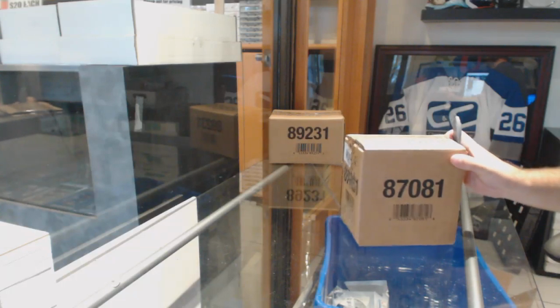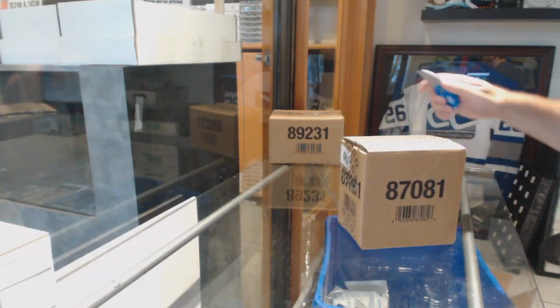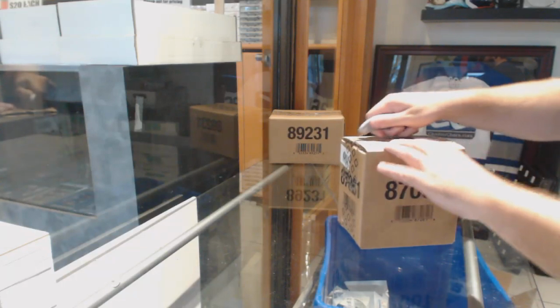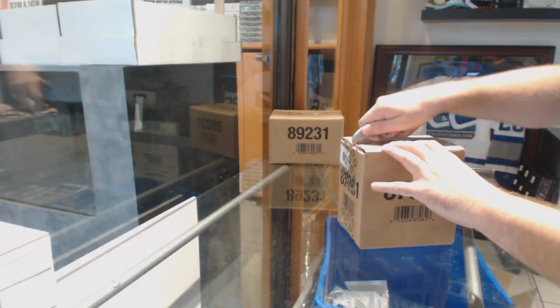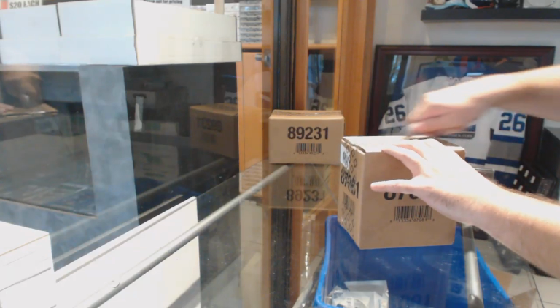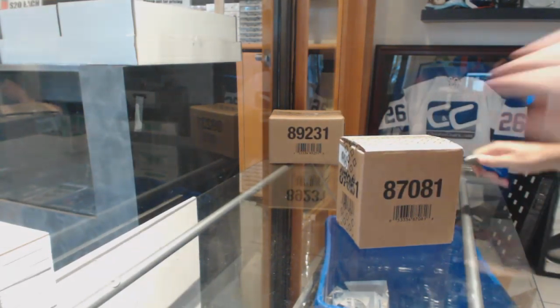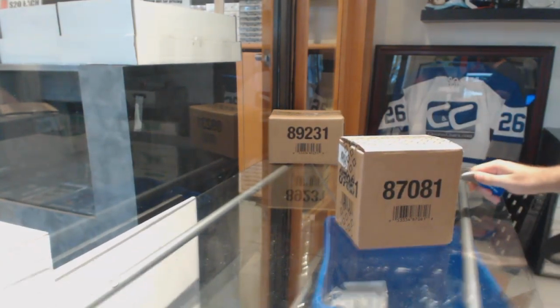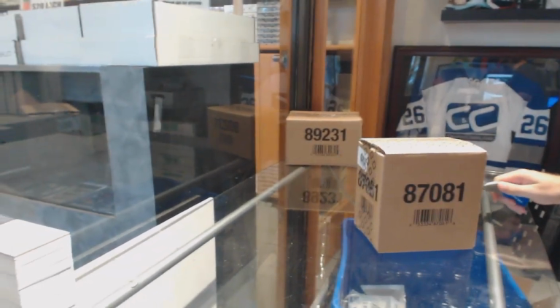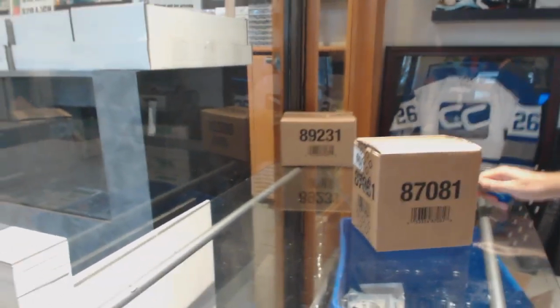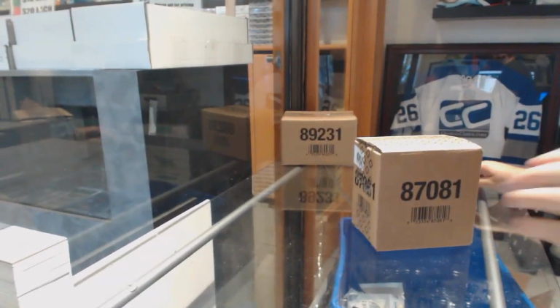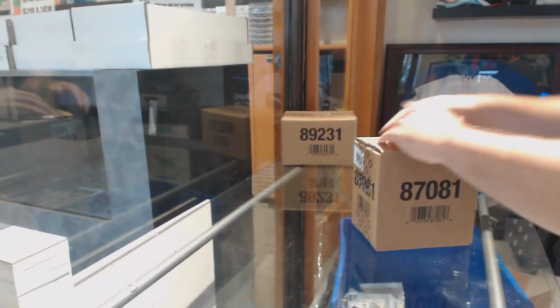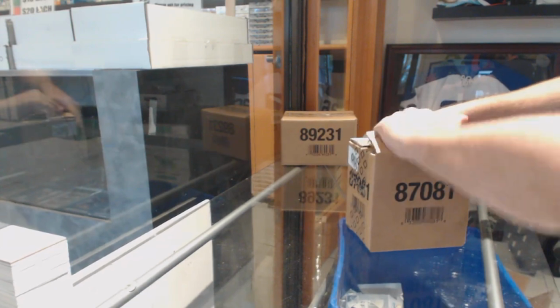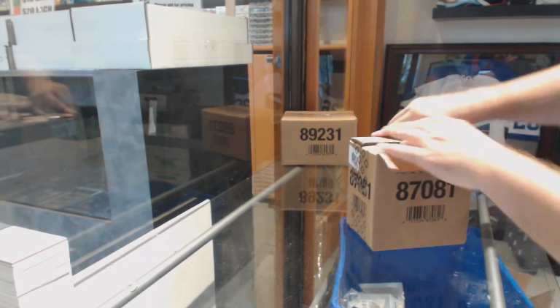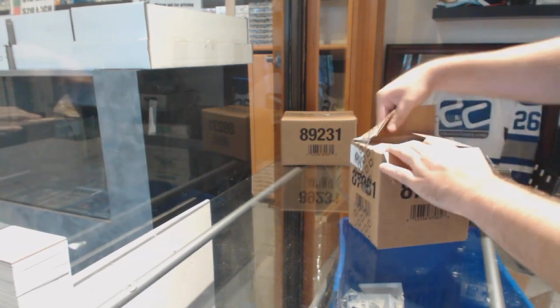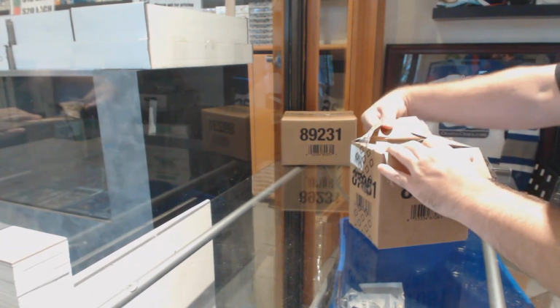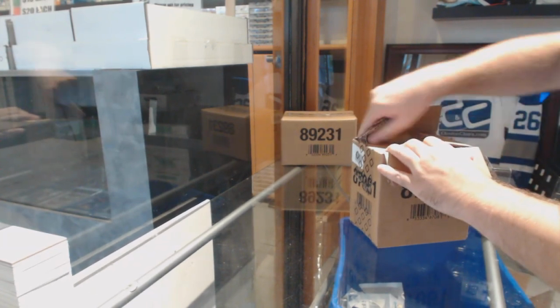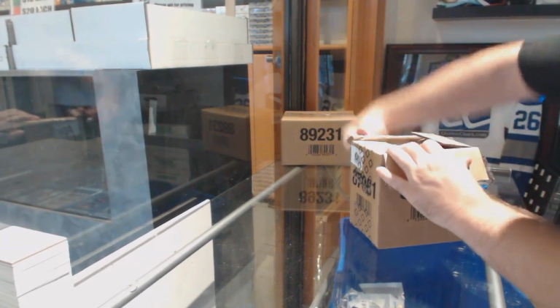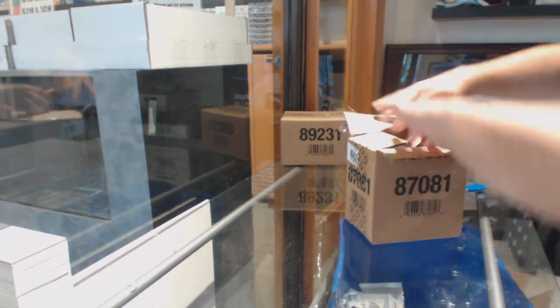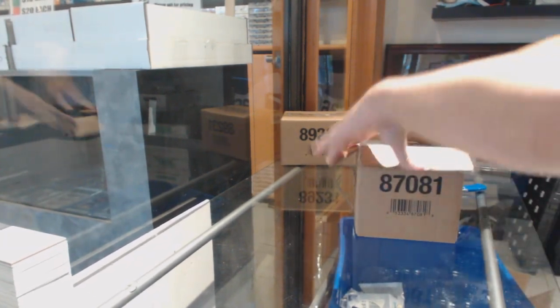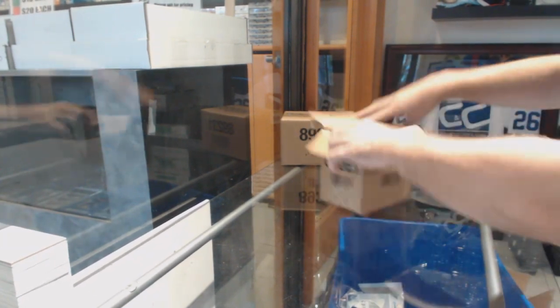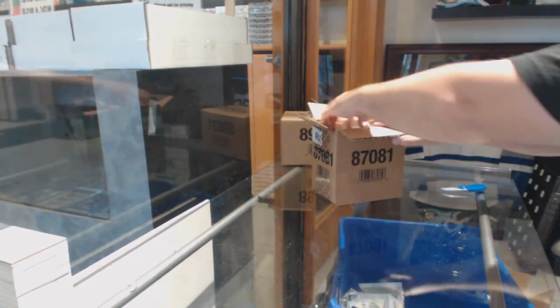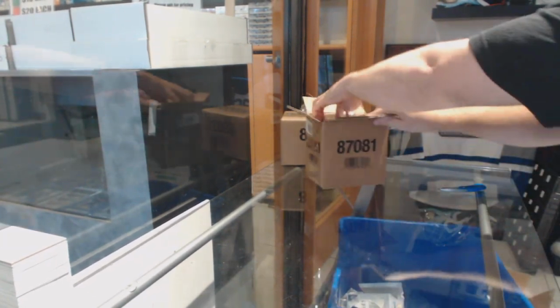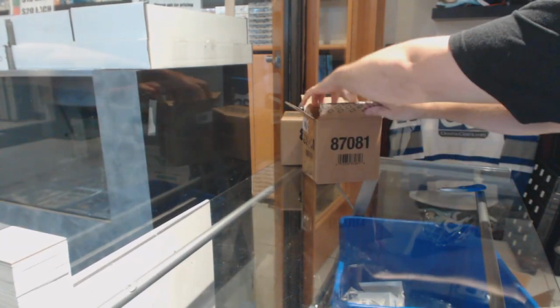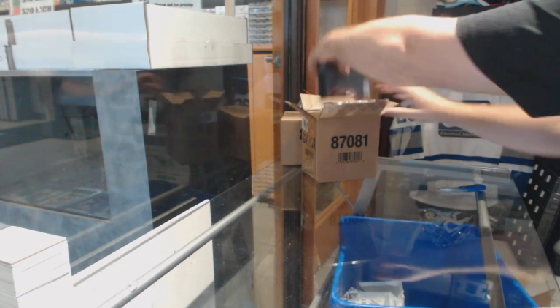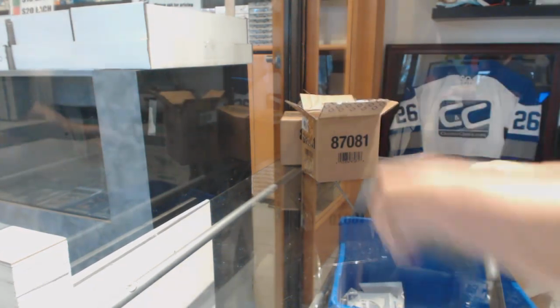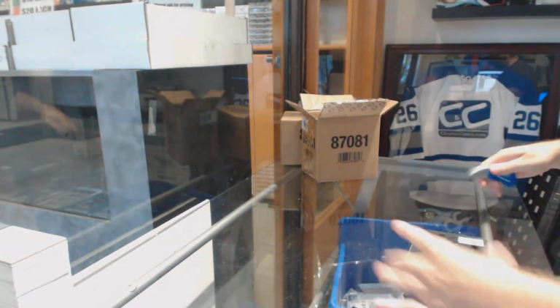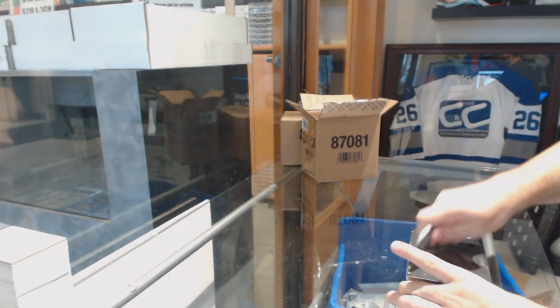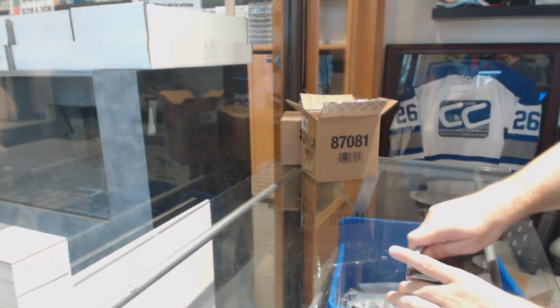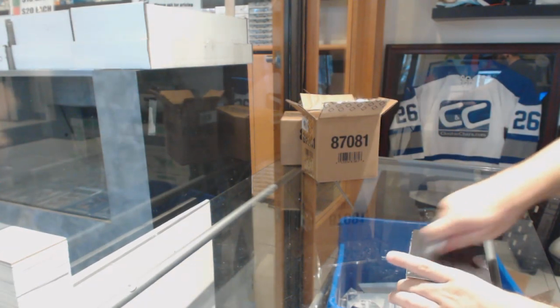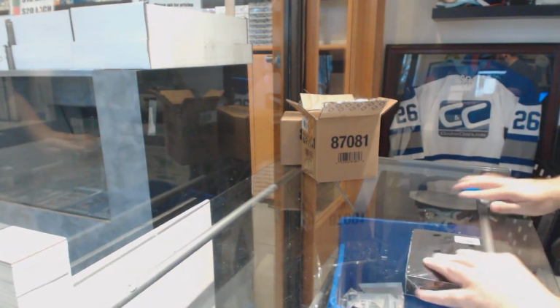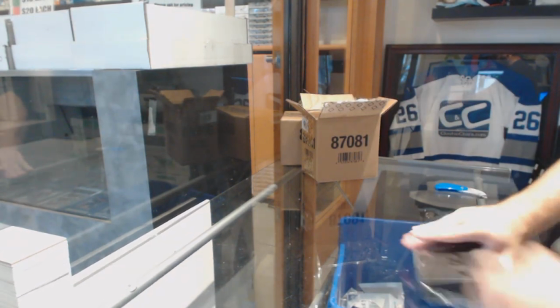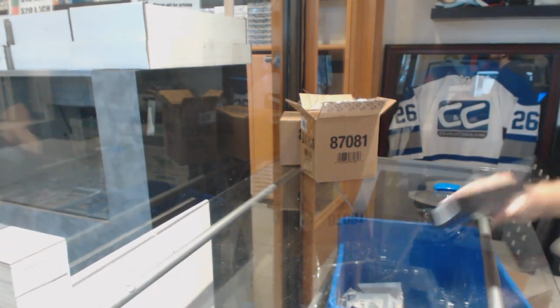Here we go, starting off CD break number 8, 7, 64 — we have the five box case of Black 16/17.